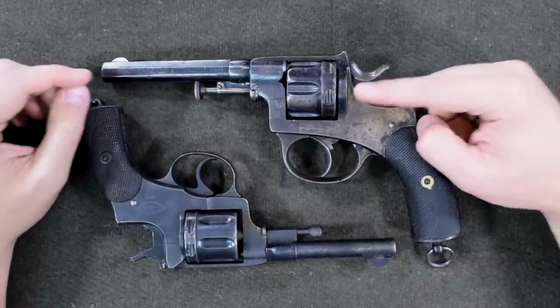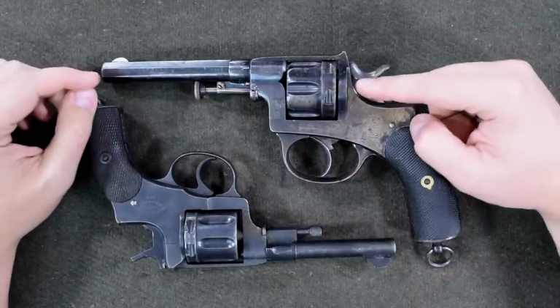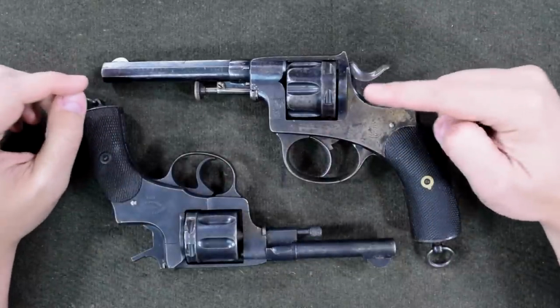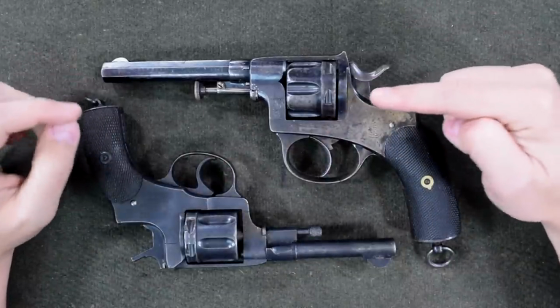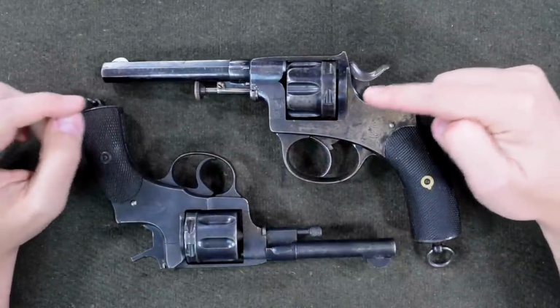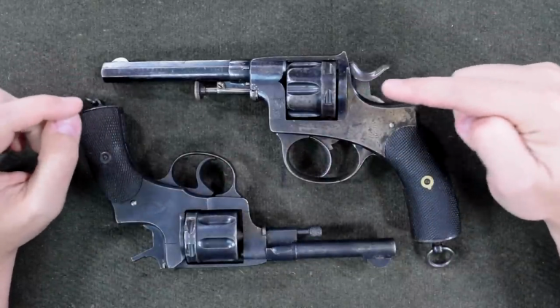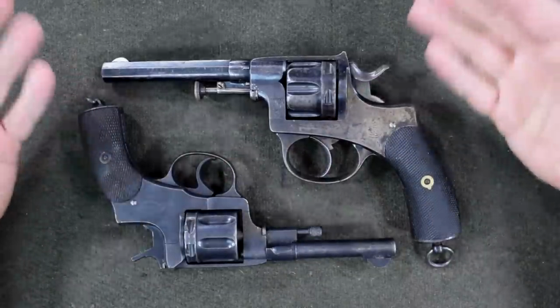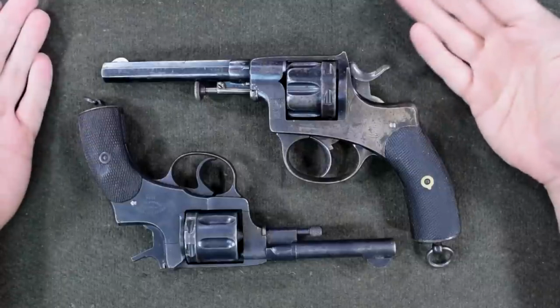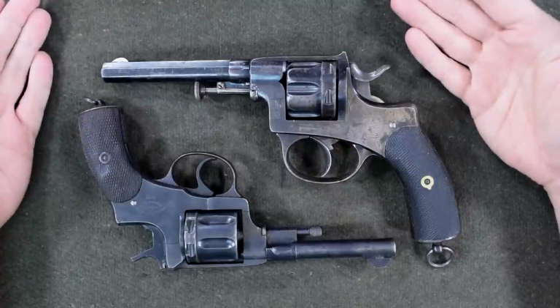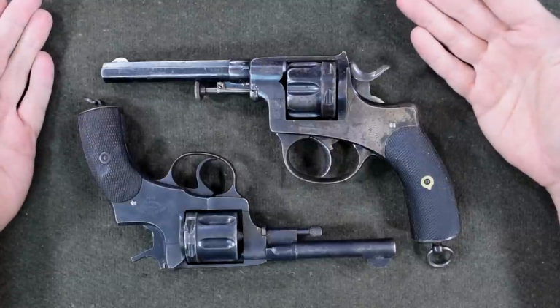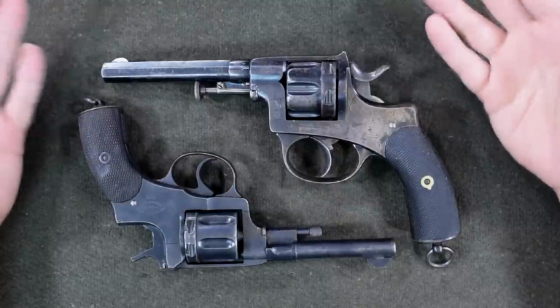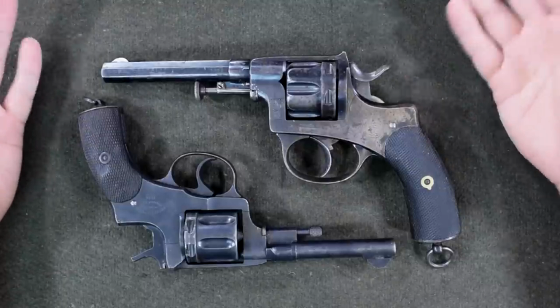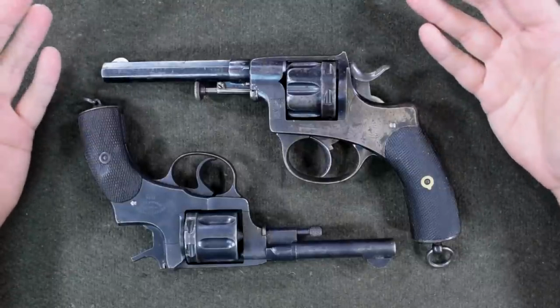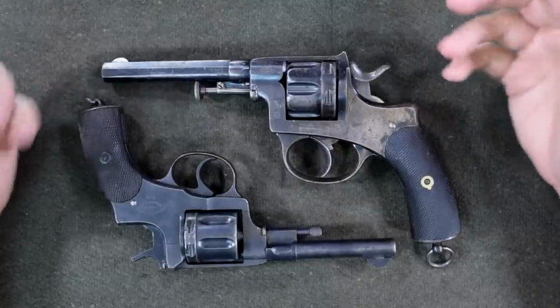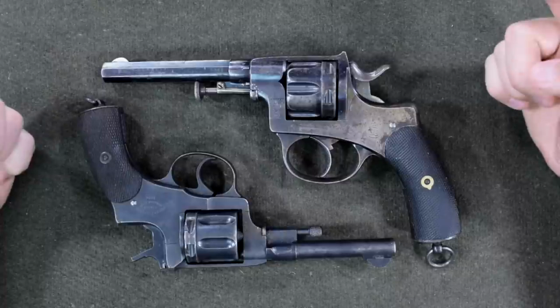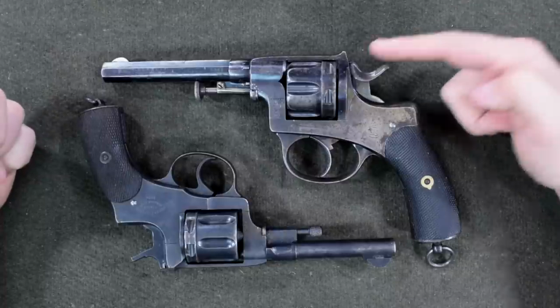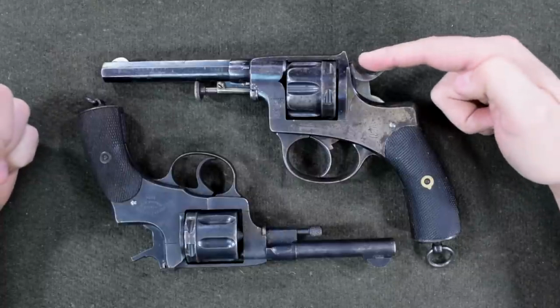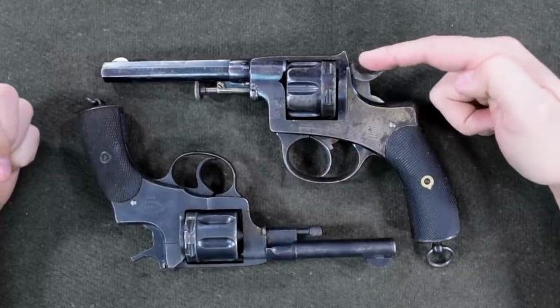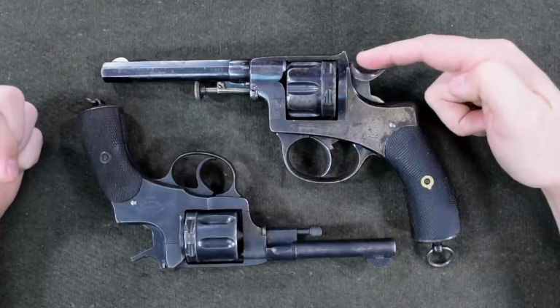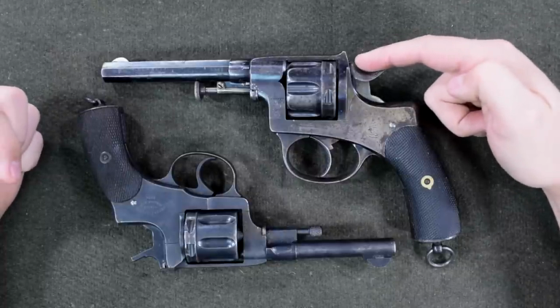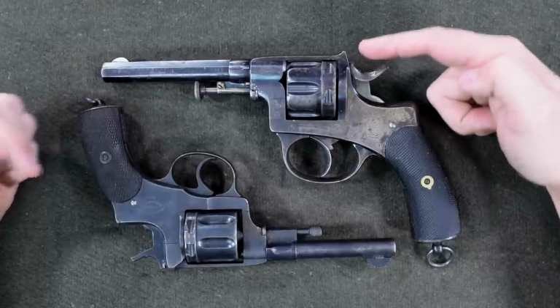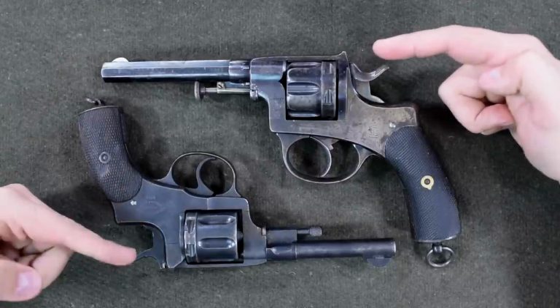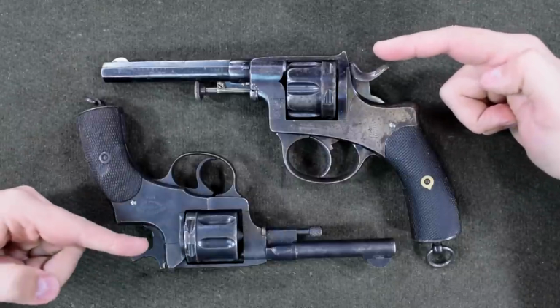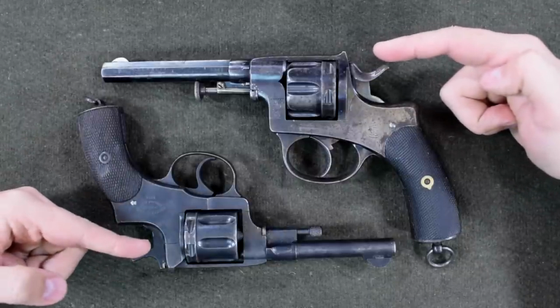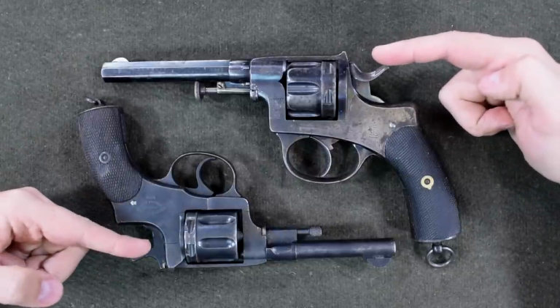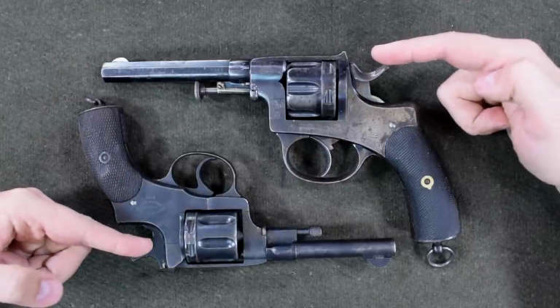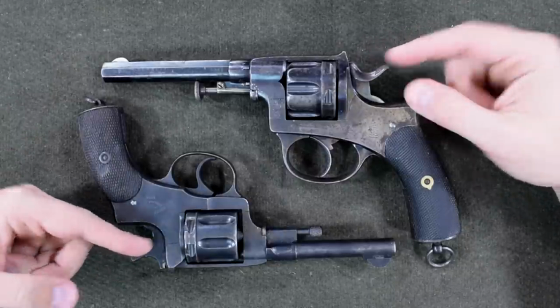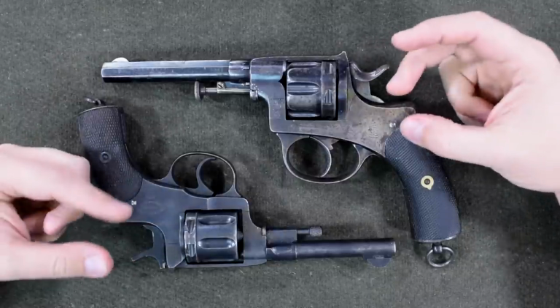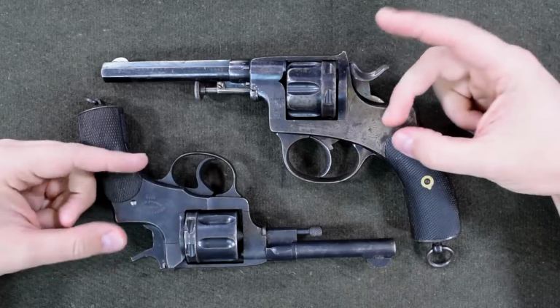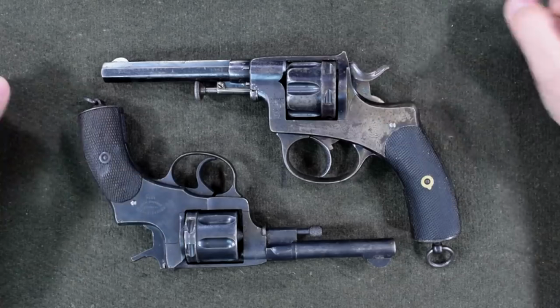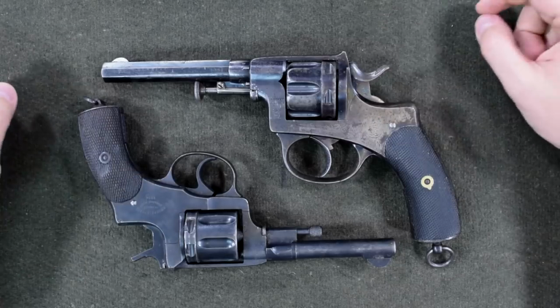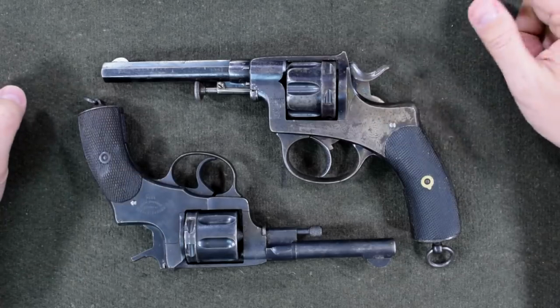Otherwise, we also have very different mechanics. You may have noticed I just fired both of these, for all intents and purposes. Look at the hammers — this one's all the way down, but this one has actually rebounded itself. That's because internally these are quite different.